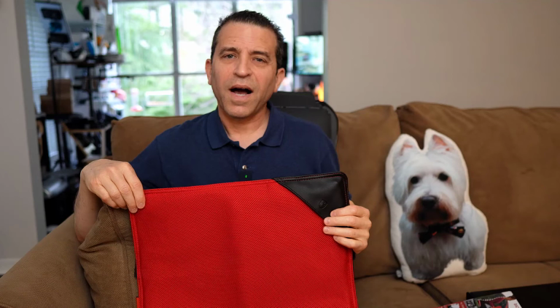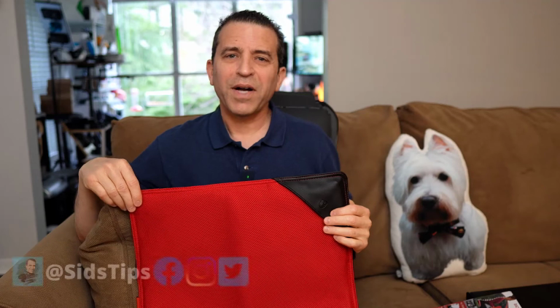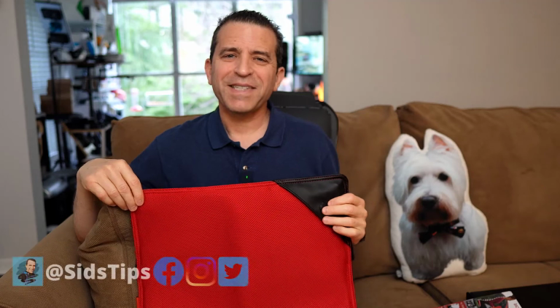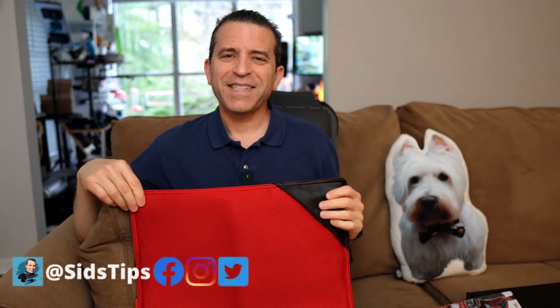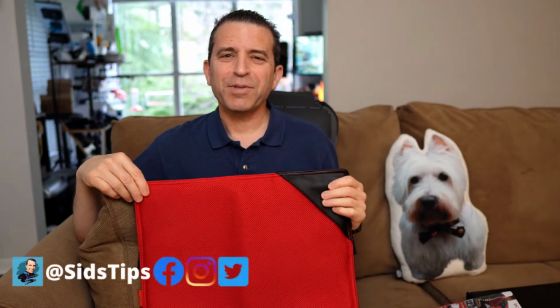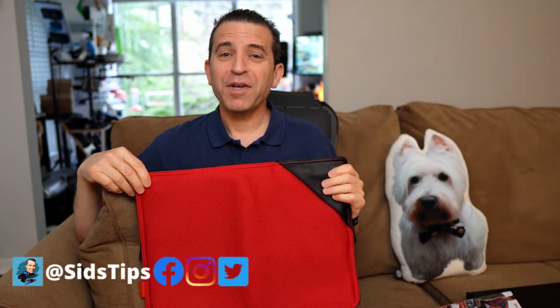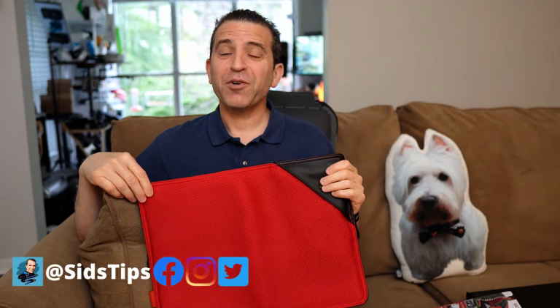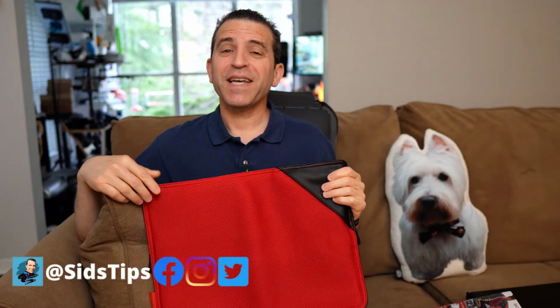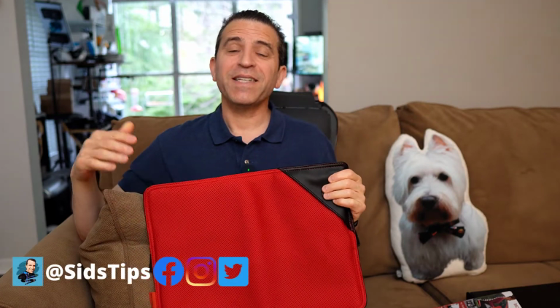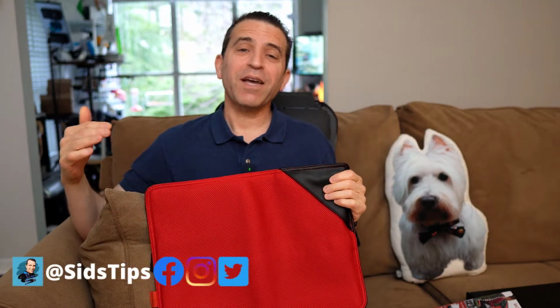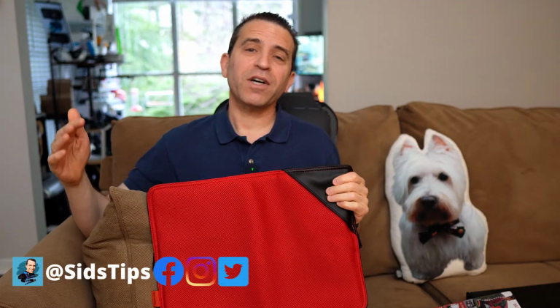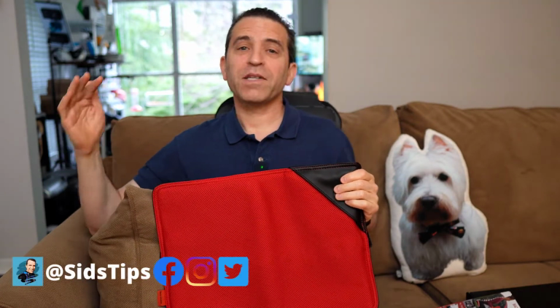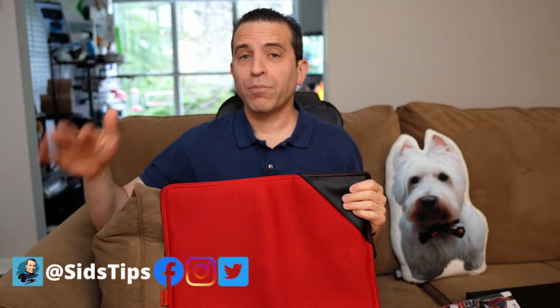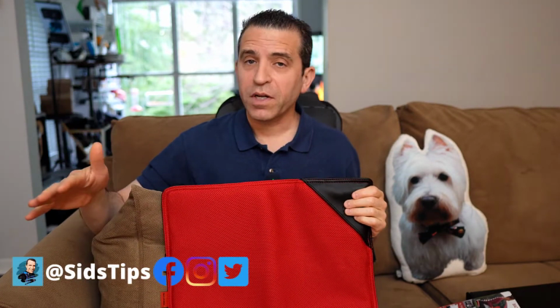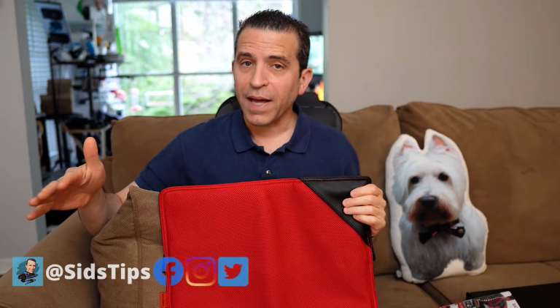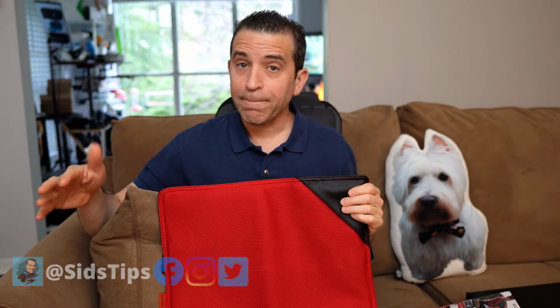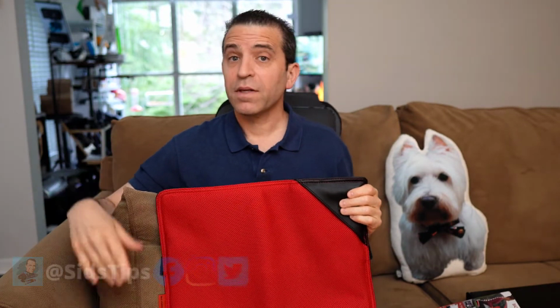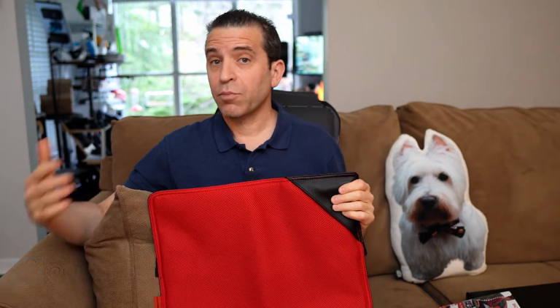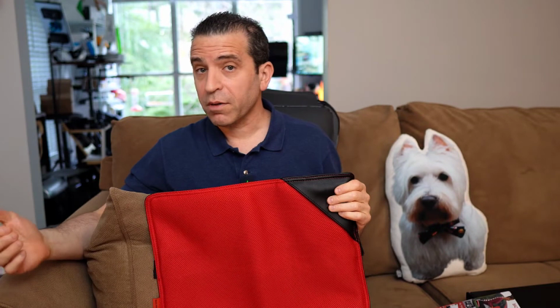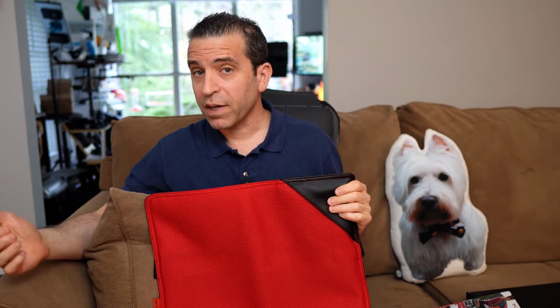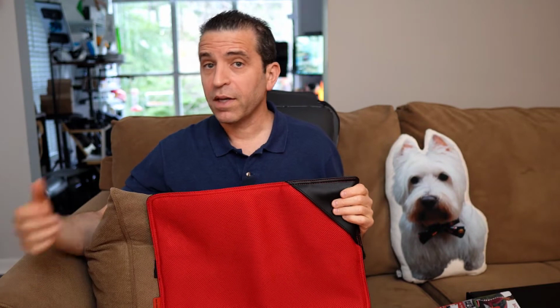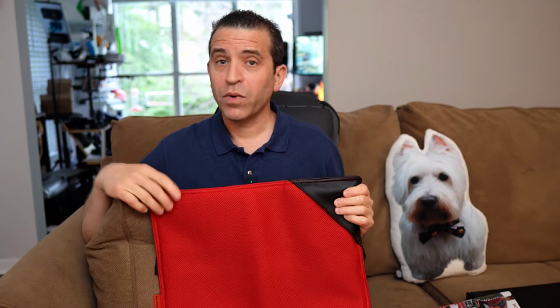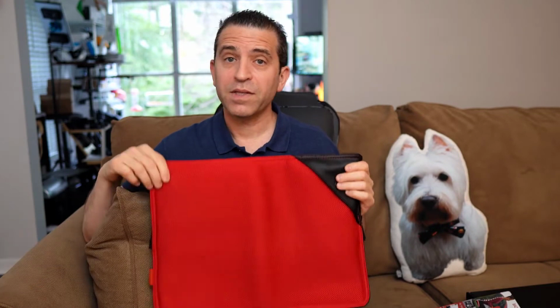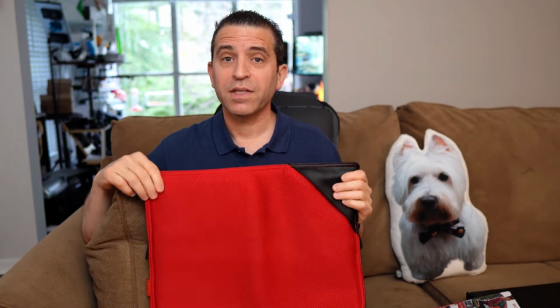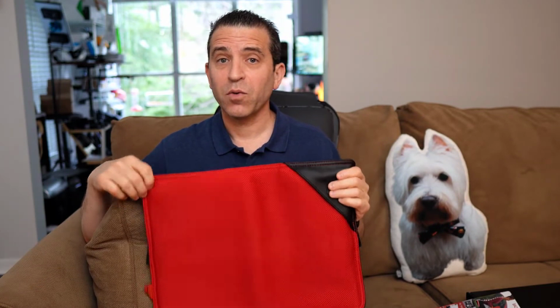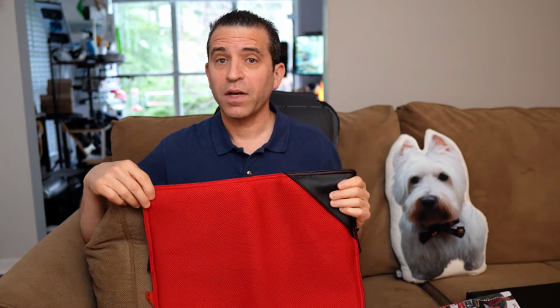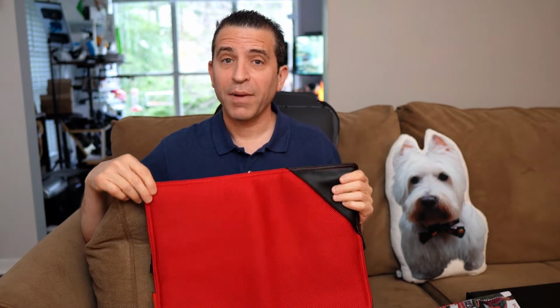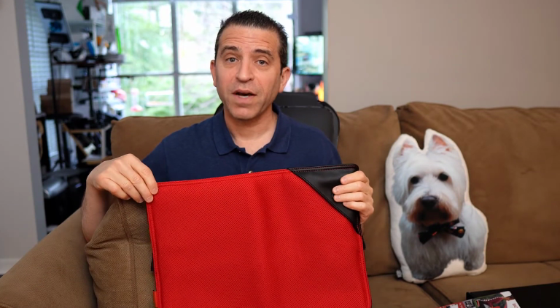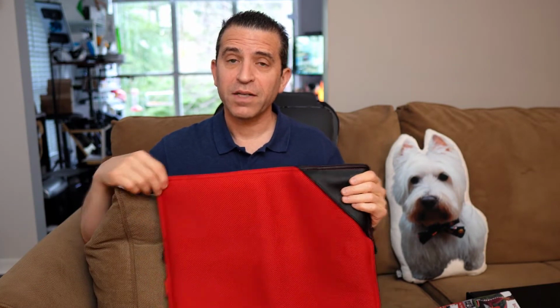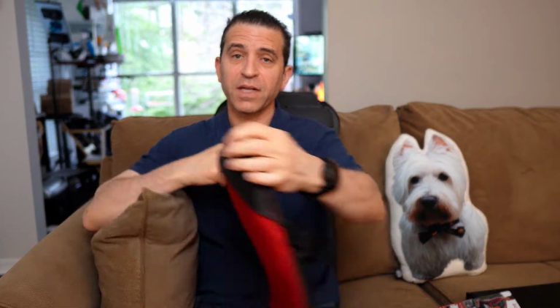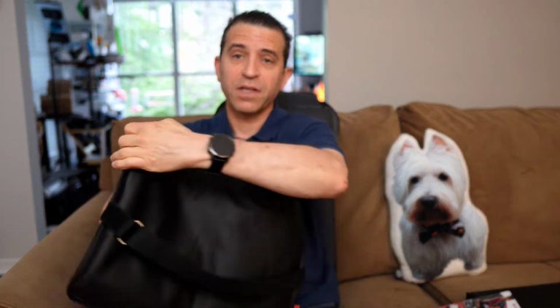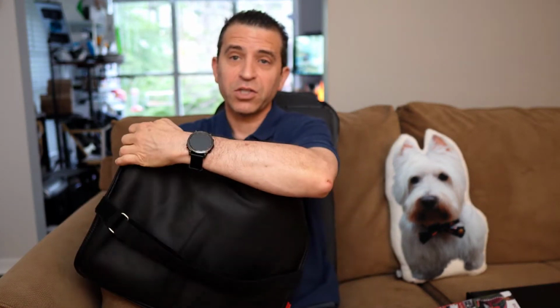Hi, welcome to Sid's Tips. Hope you're having a great day and today we're talking about supporting your back, supporting your body with this 6-in-1 back vitalizer and seat cushion.